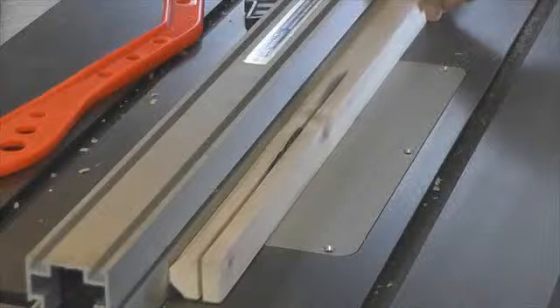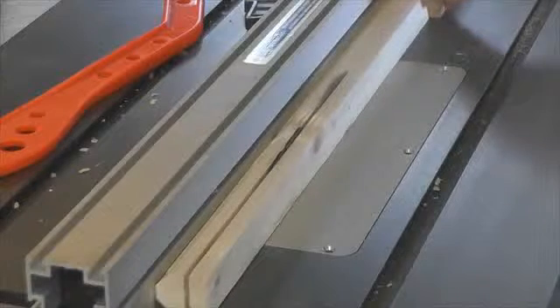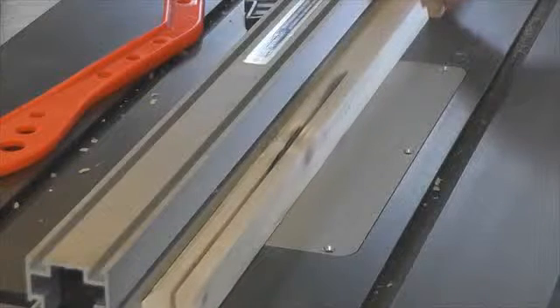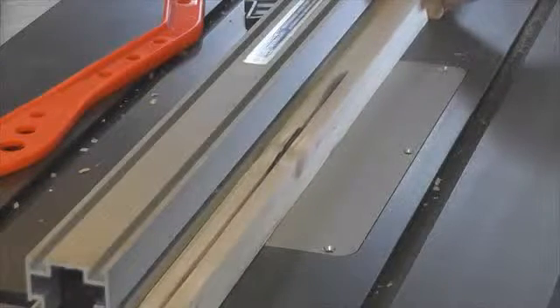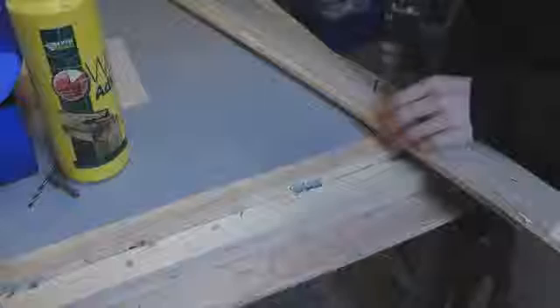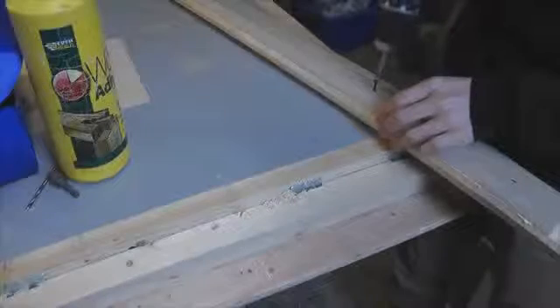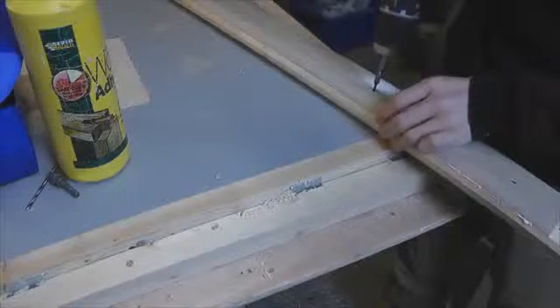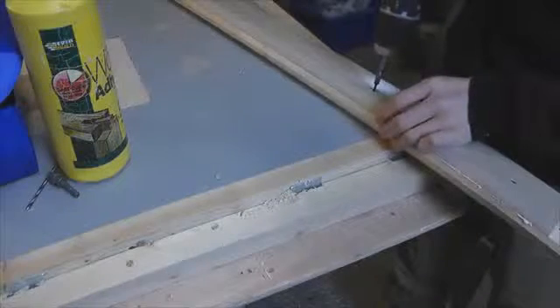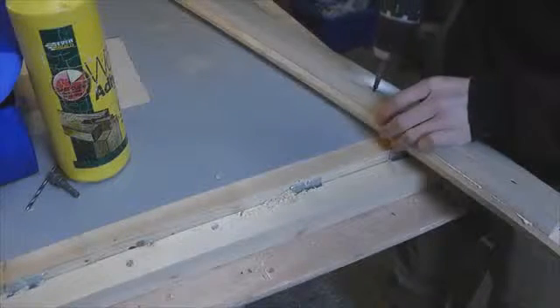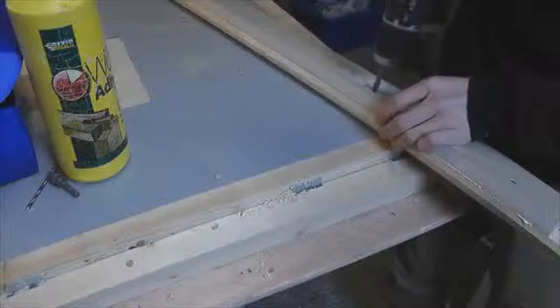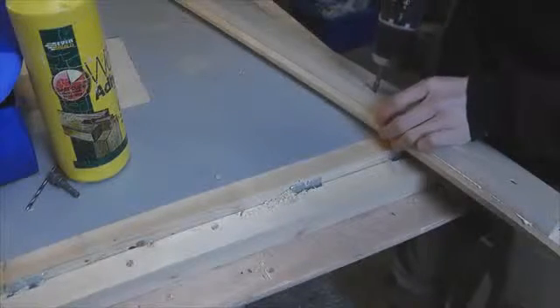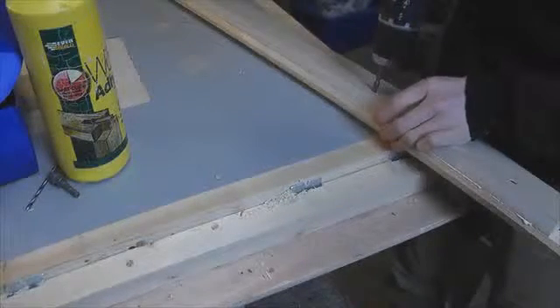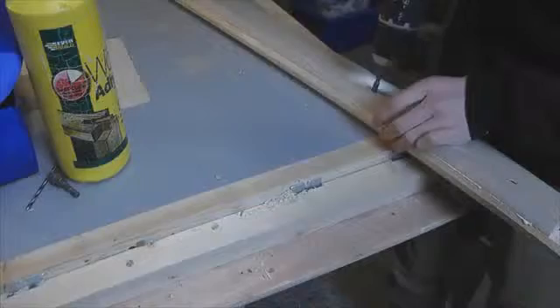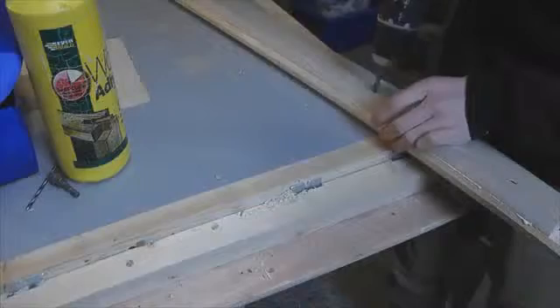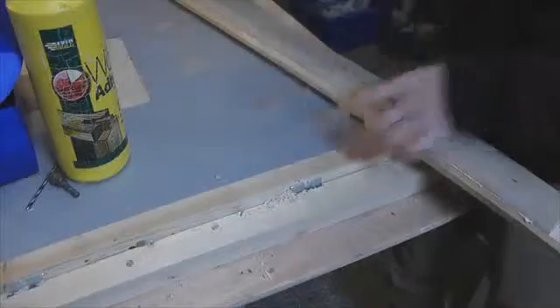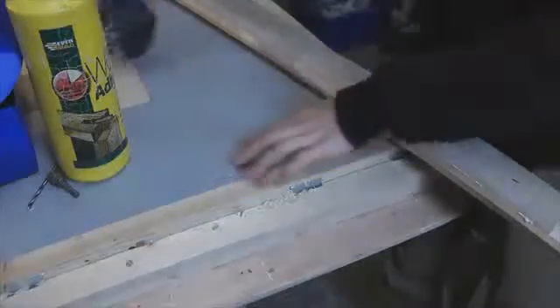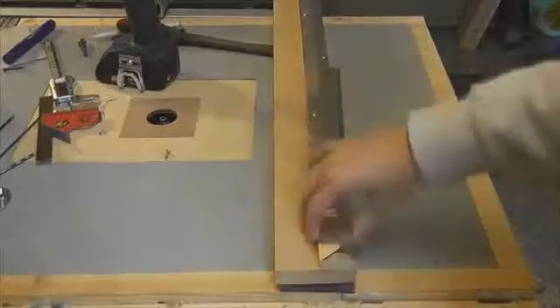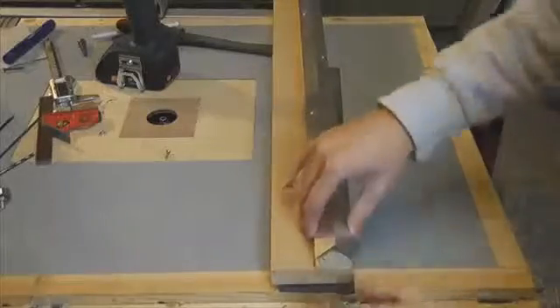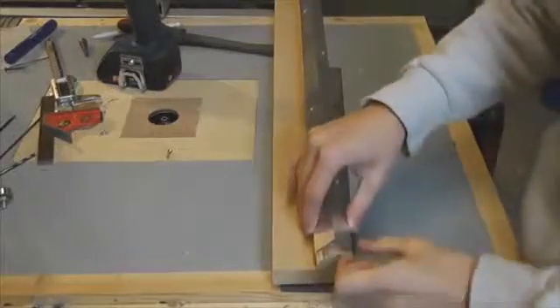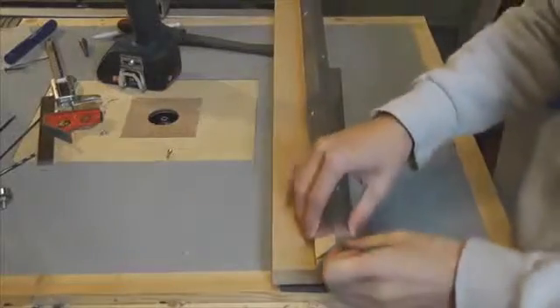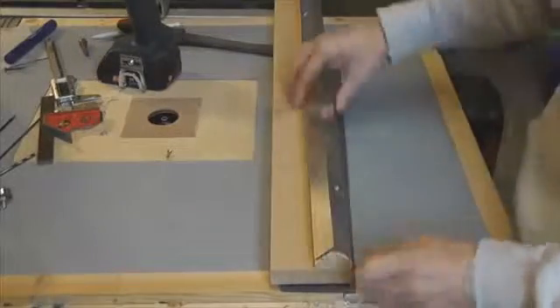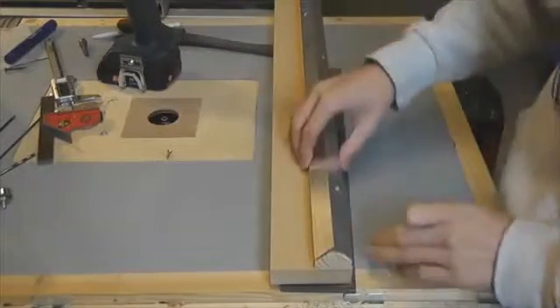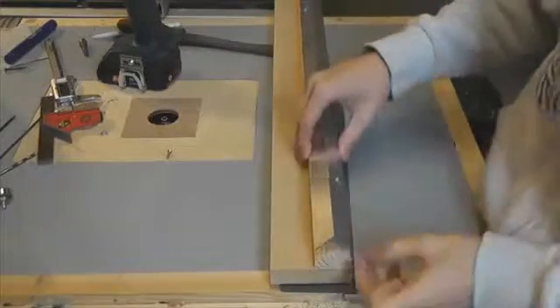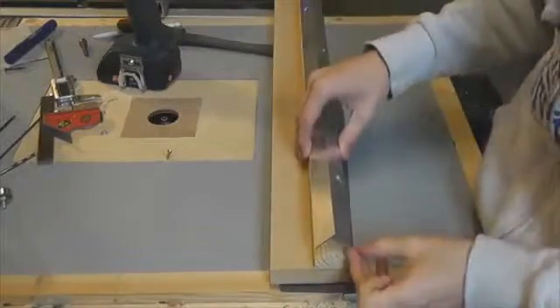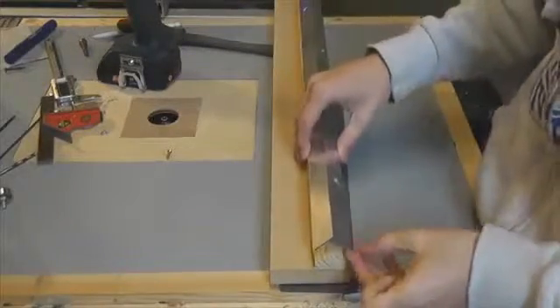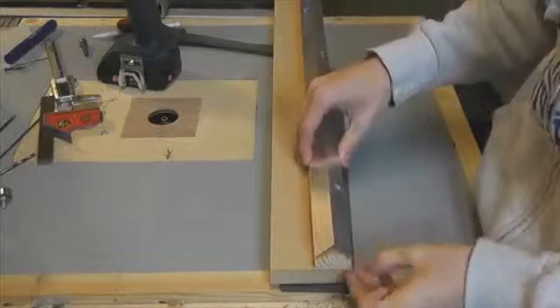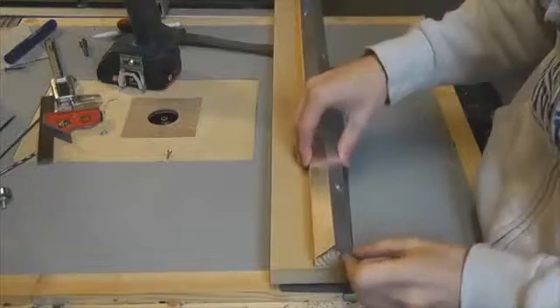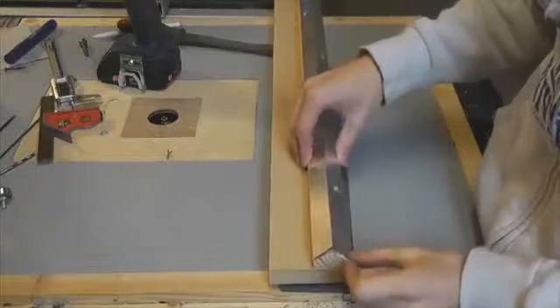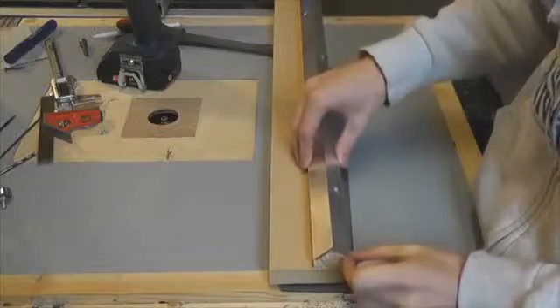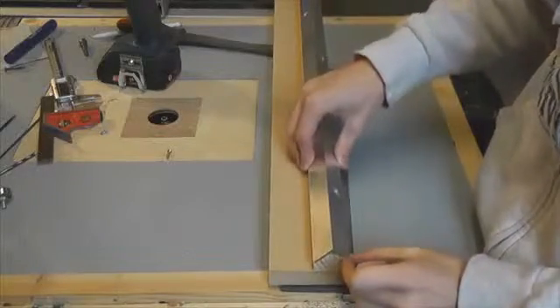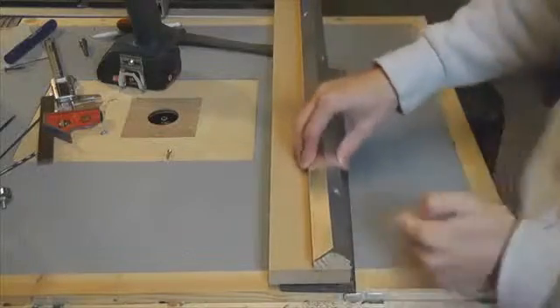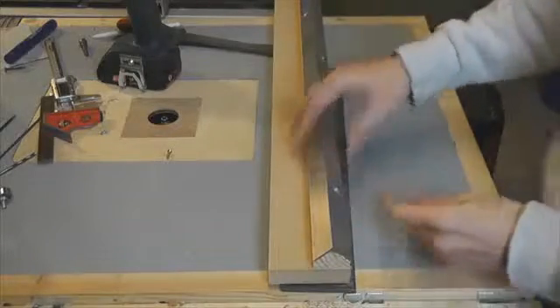I'm using glue and screws to attach those supports to two MDF risers which I cut. To finish off the rails, I'm just screwing this aluminum angle to the support.